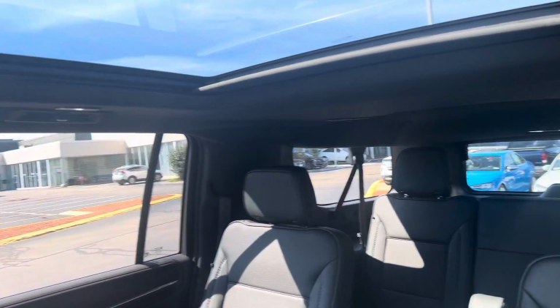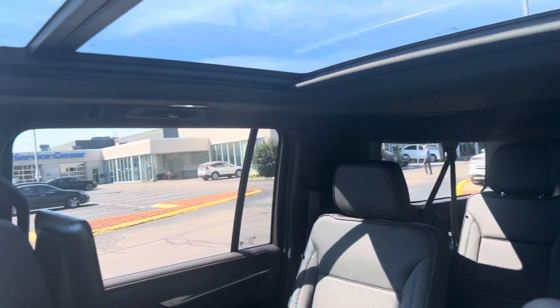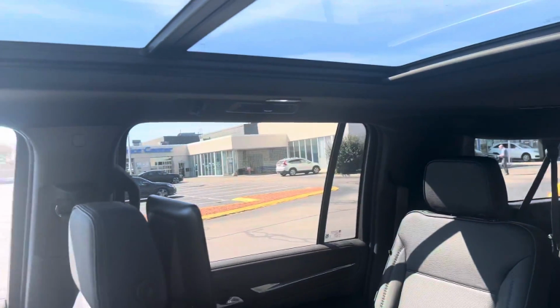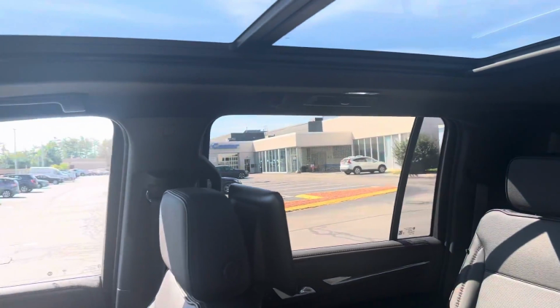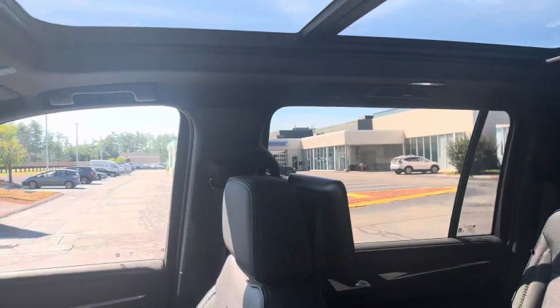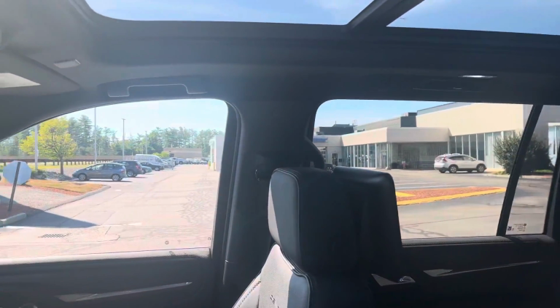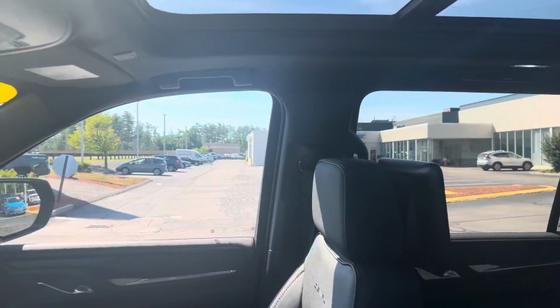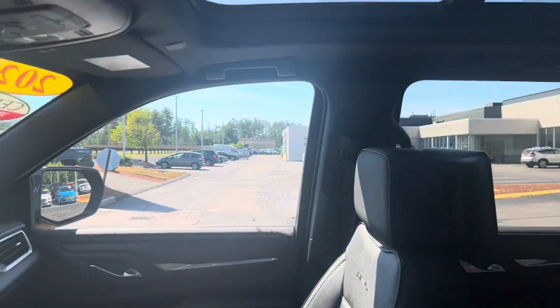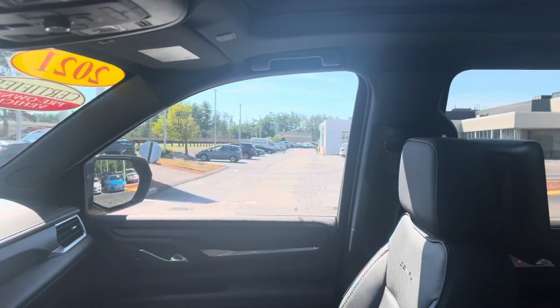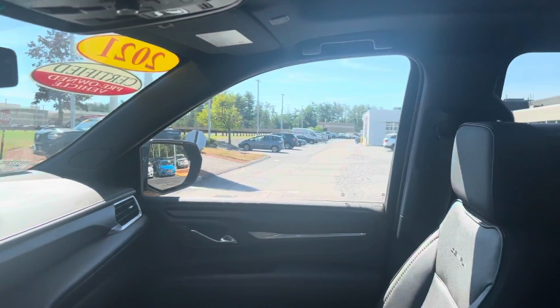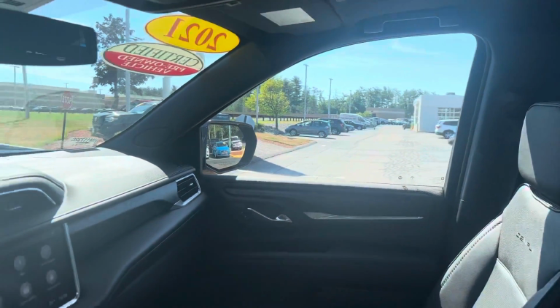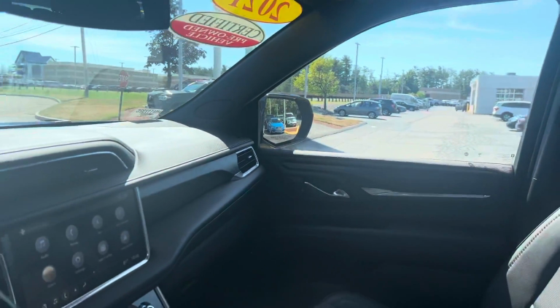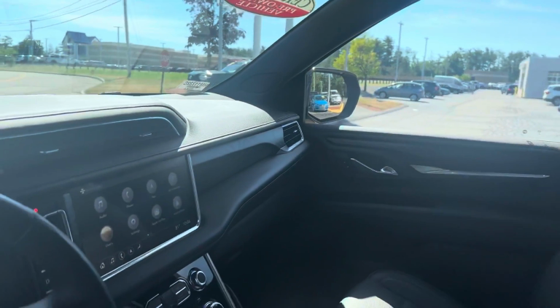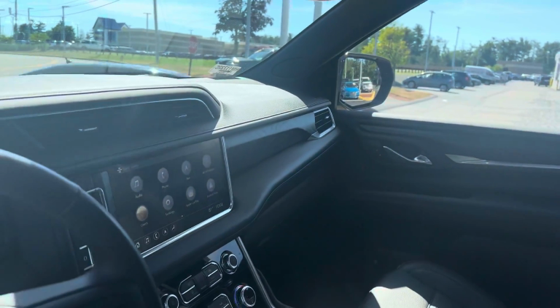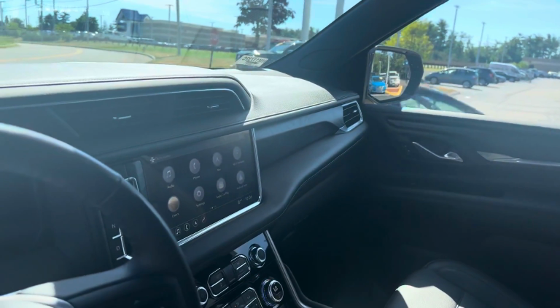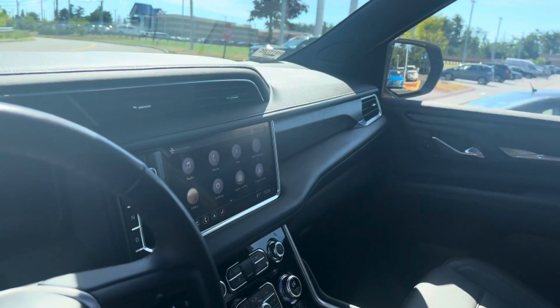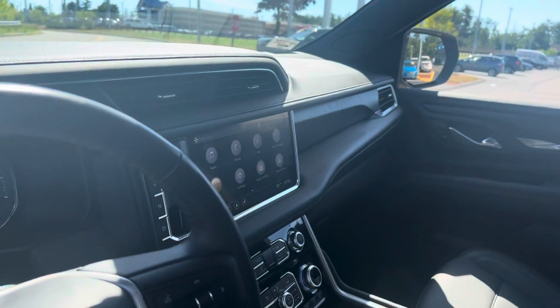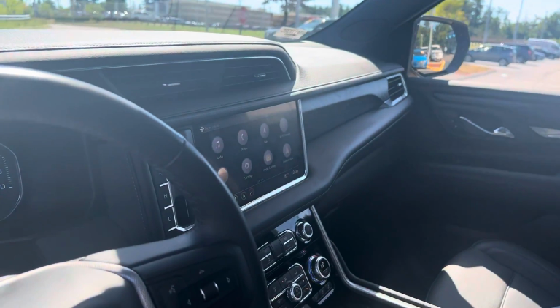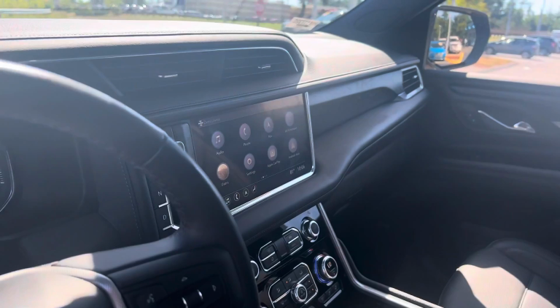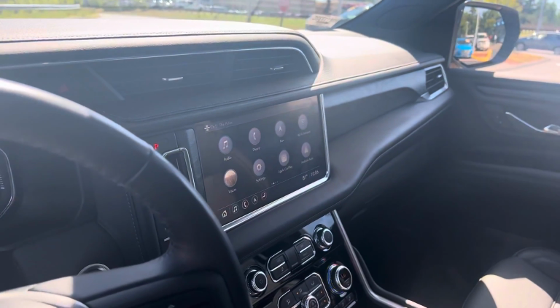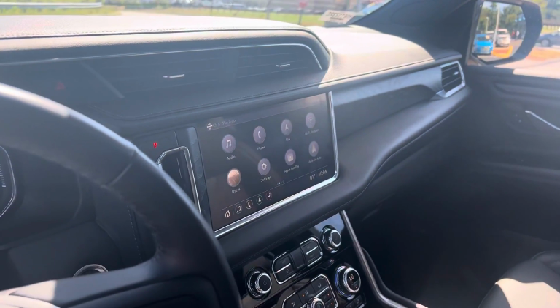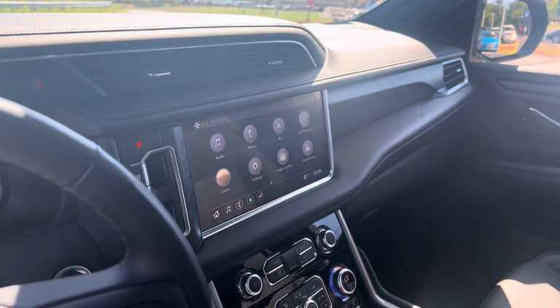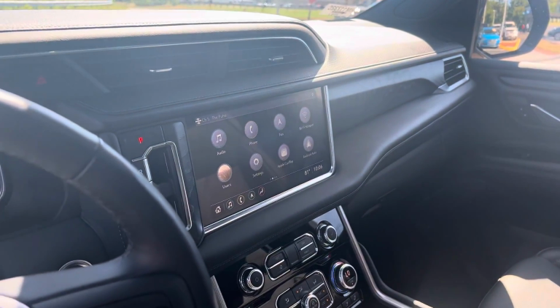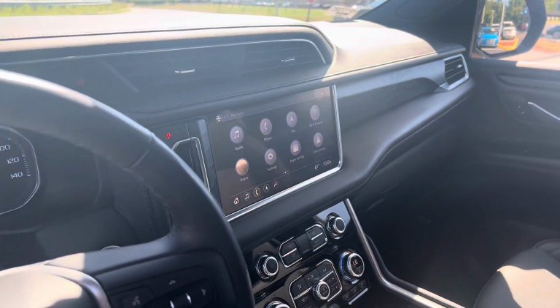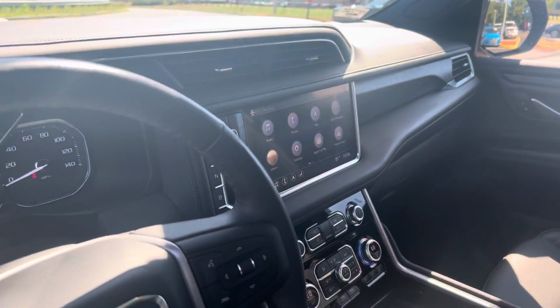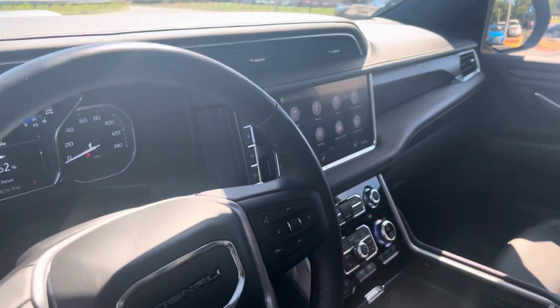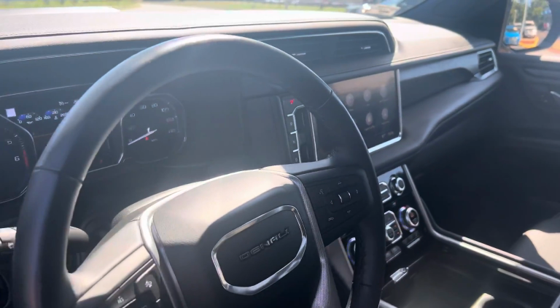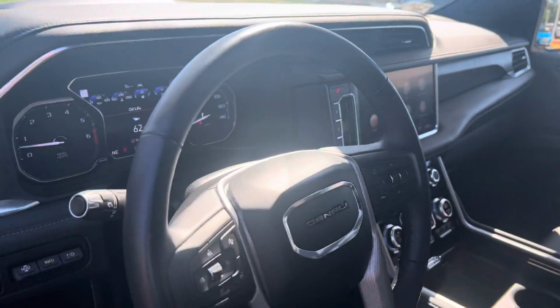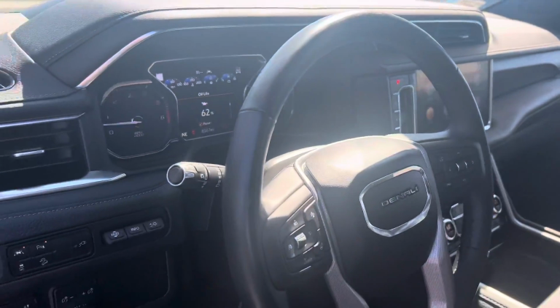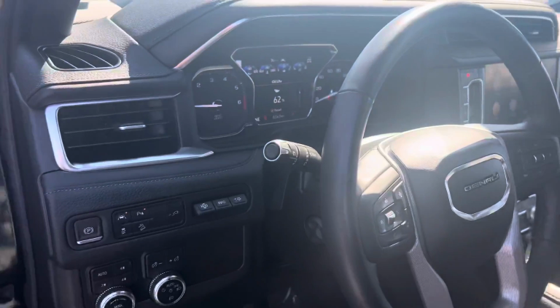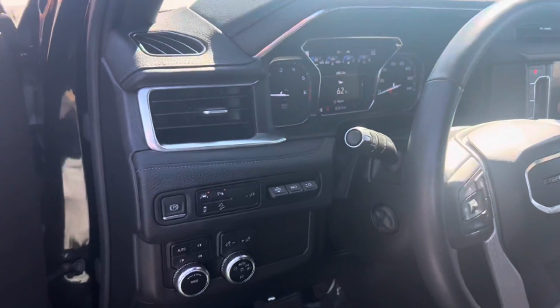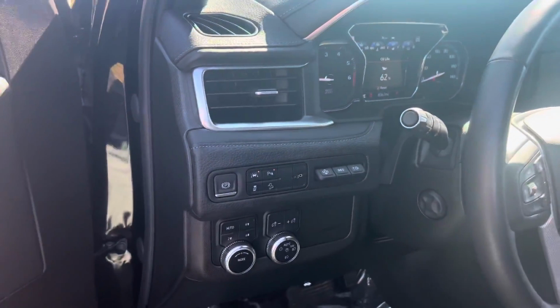This Yukon has it all: remote engine start, smart entry, push-button start, push-button shifter, large panoramic roof, power moonroof, large touchscreen controller featuring built-in navigation, Apple CarPlay, and Android Auto.